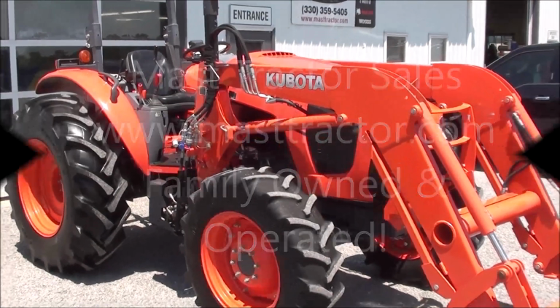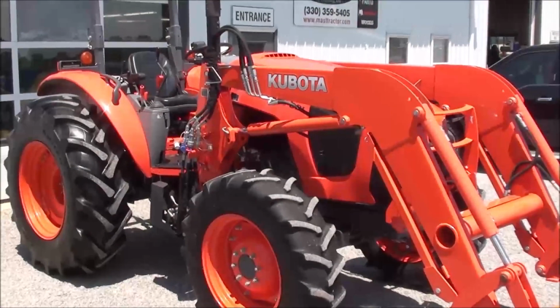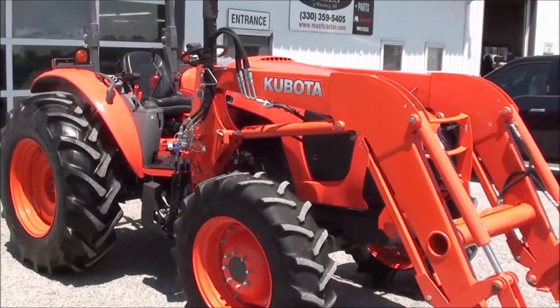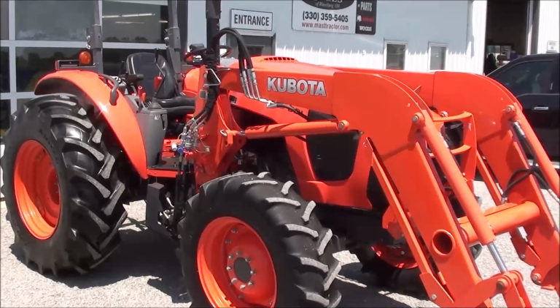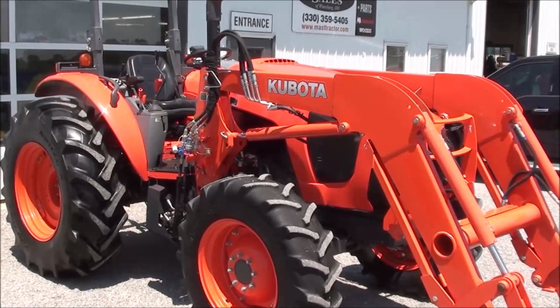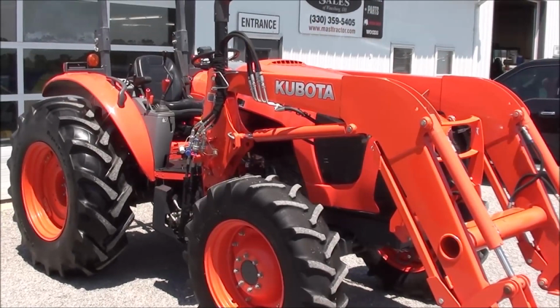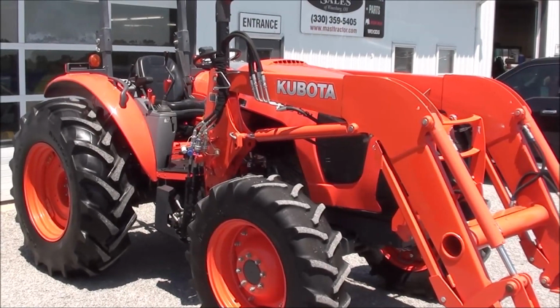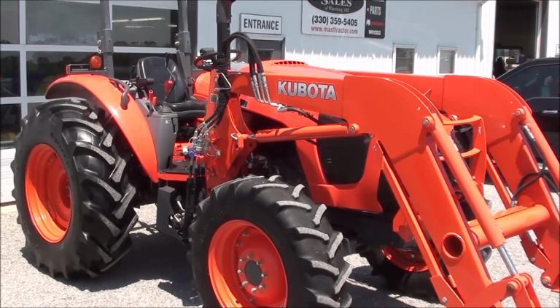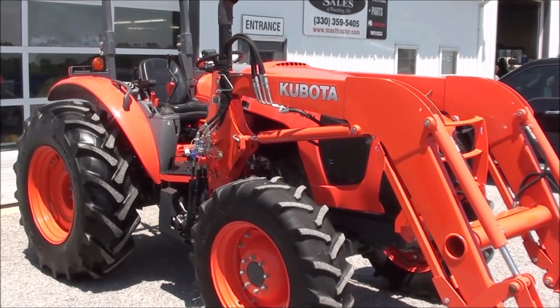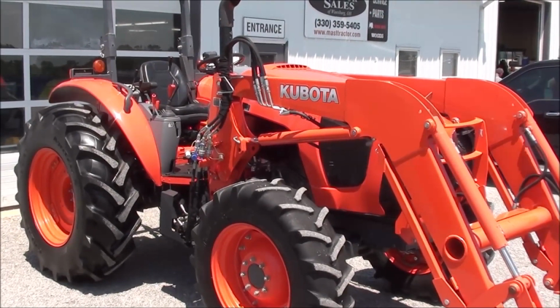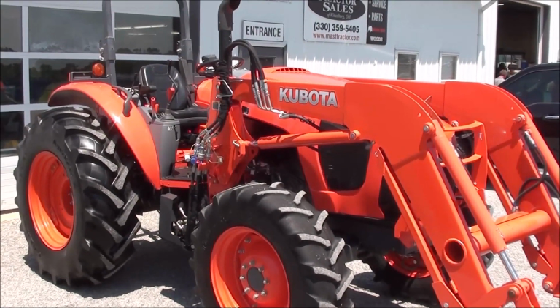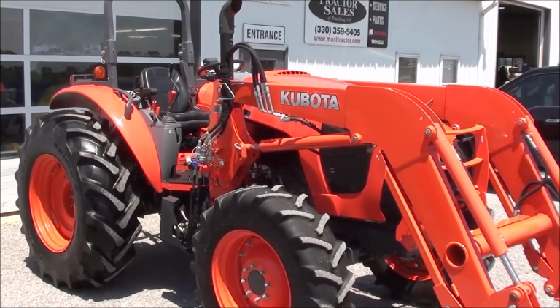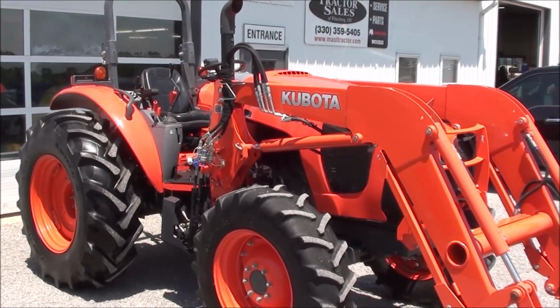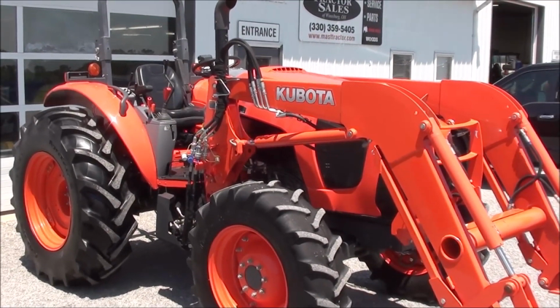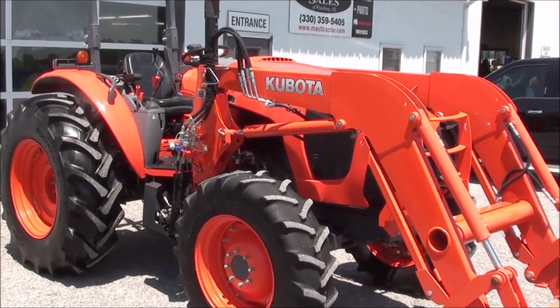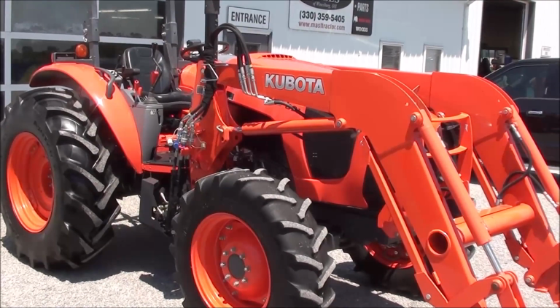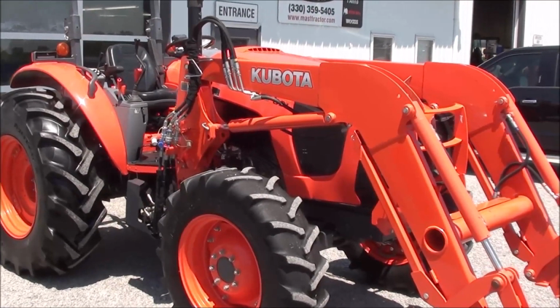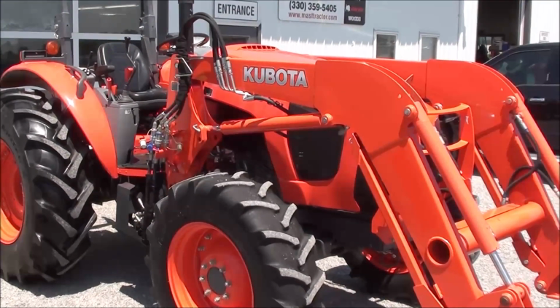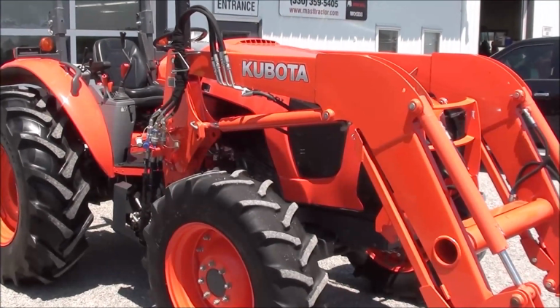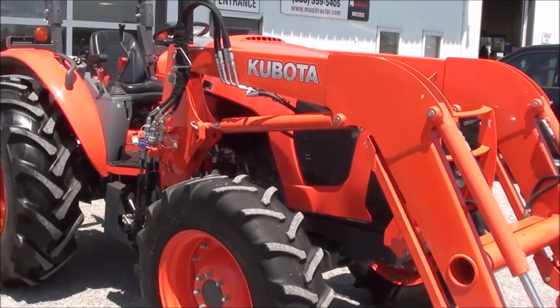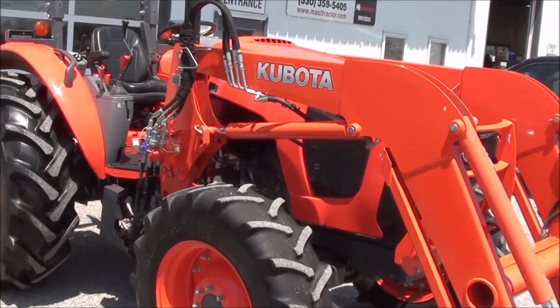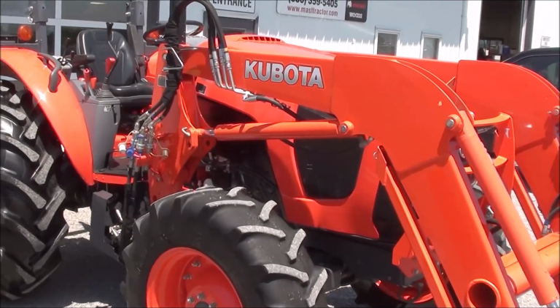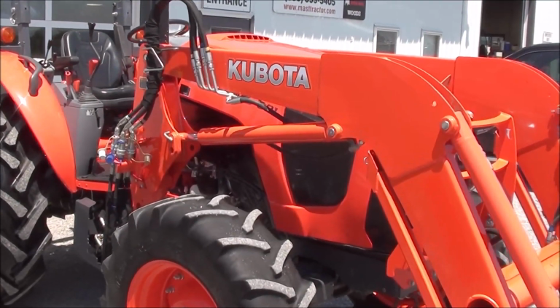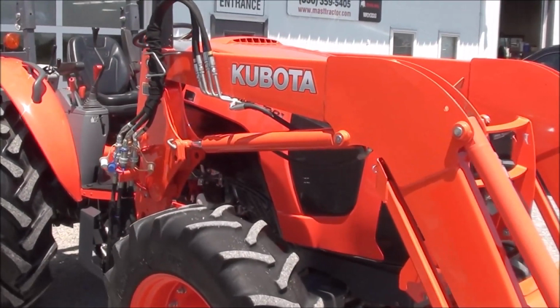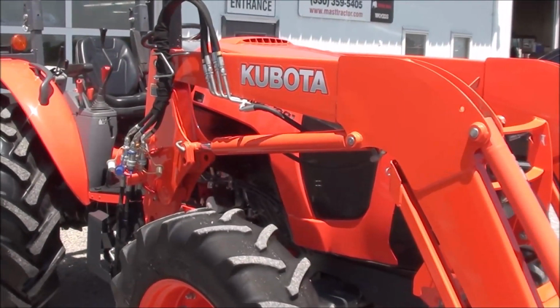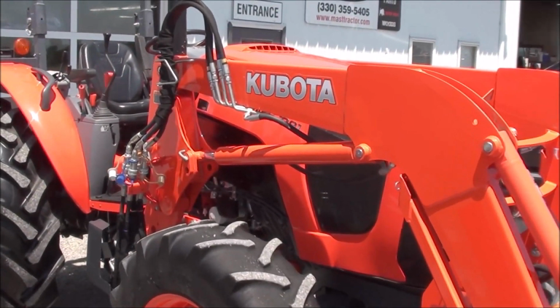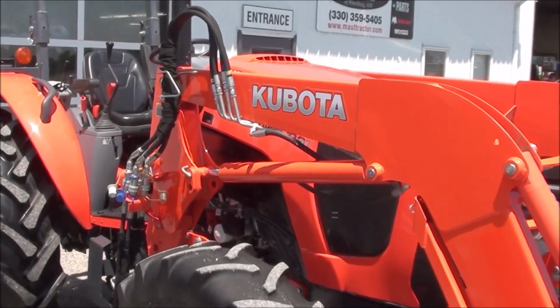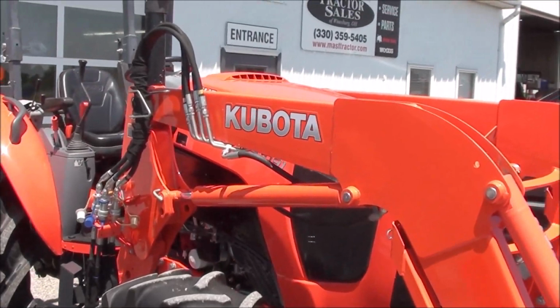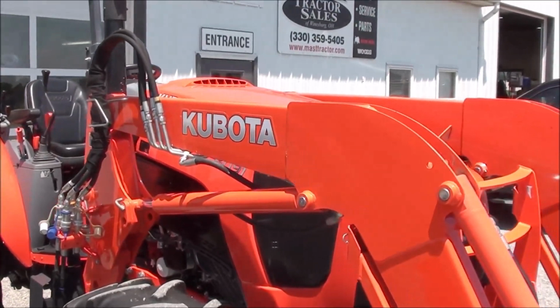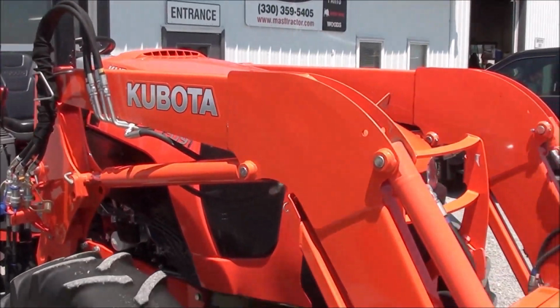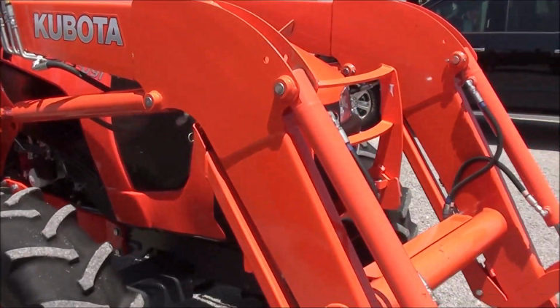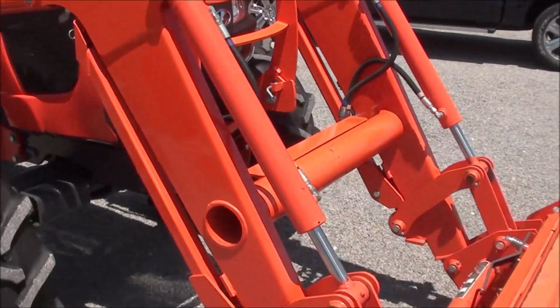Today we're showing you a 2015 Kubota M5091 tractor. It's a four-wheel drive tractor with a Kubota quick attach front loader to go with it. The tractor has 92 horsepower and 550 hours — it's a very clean, very sharp looking tractor.